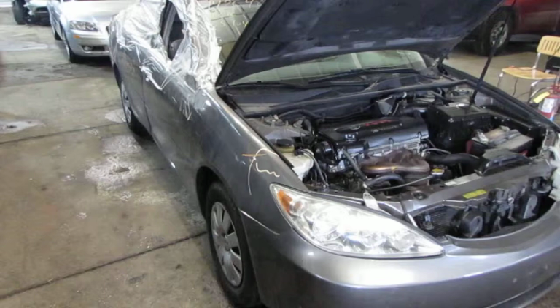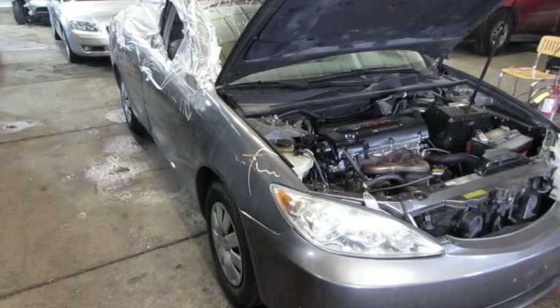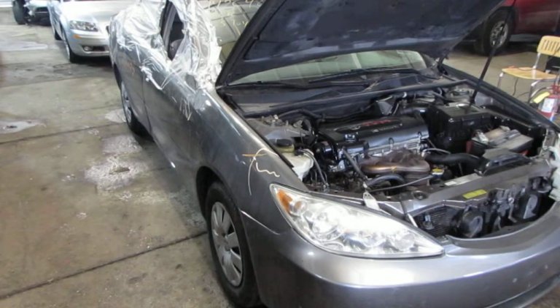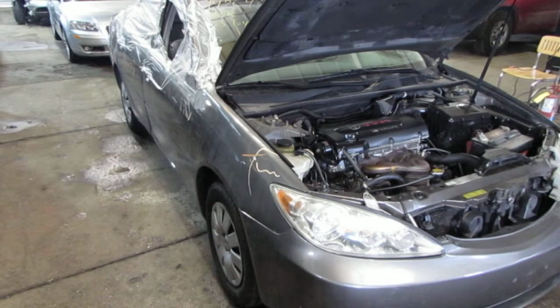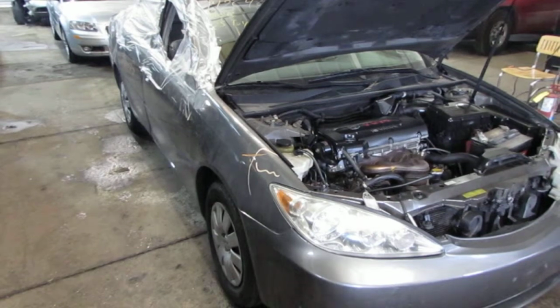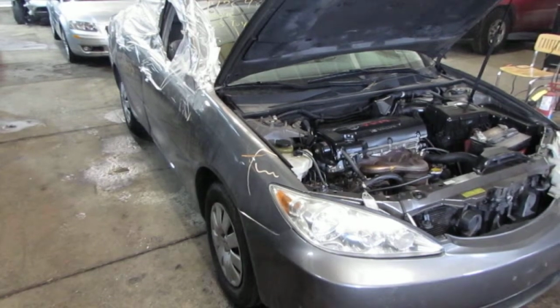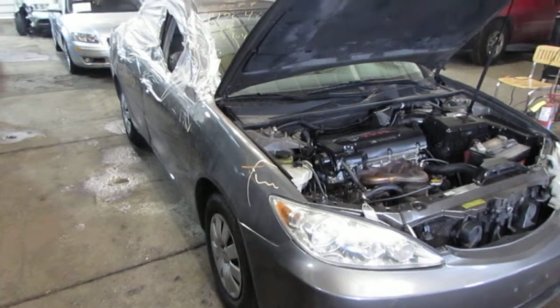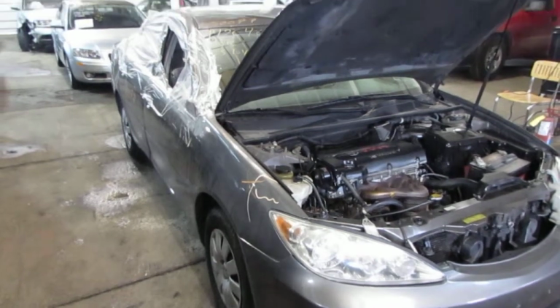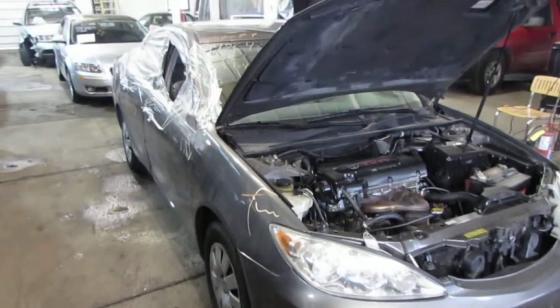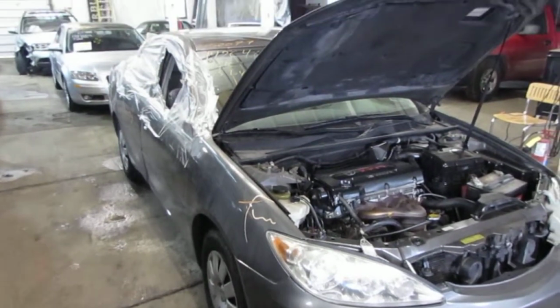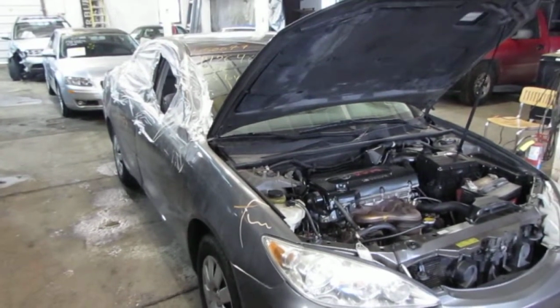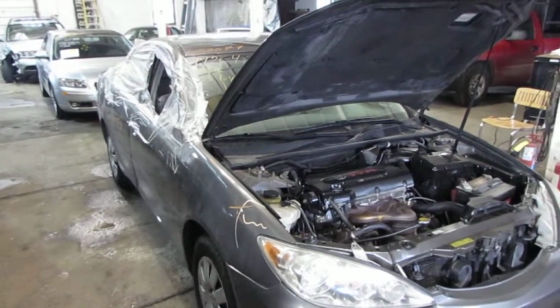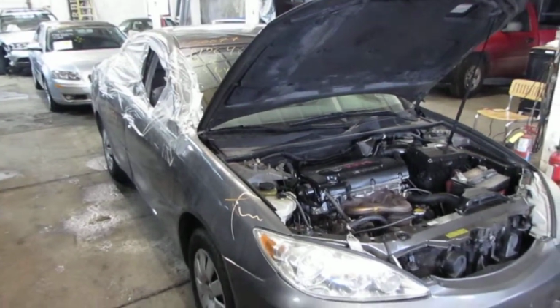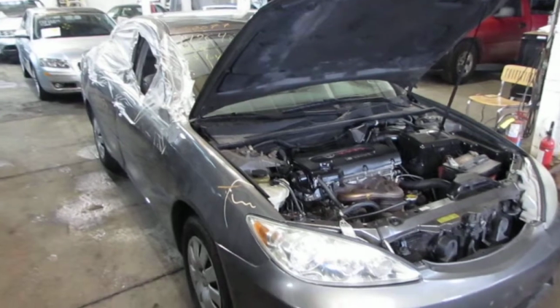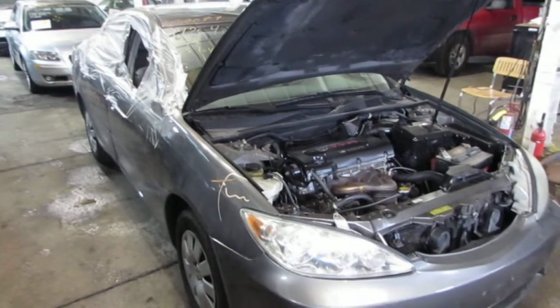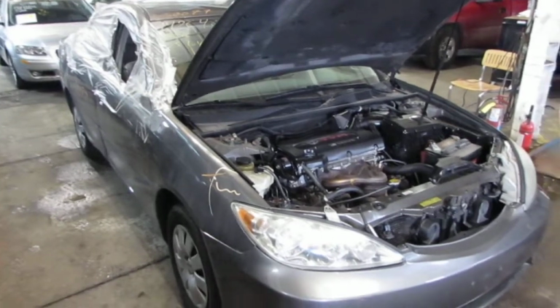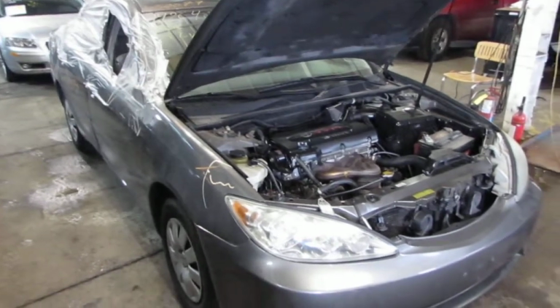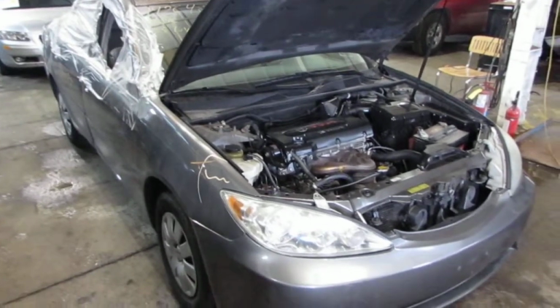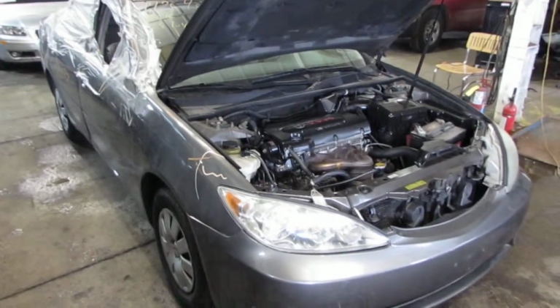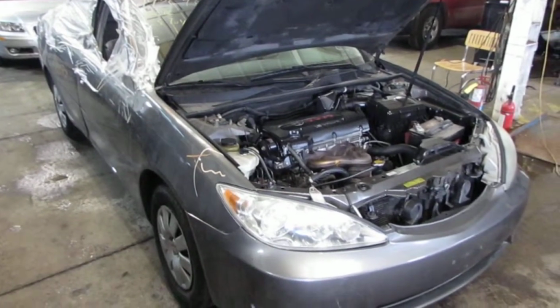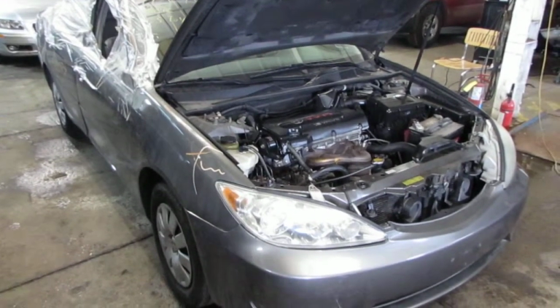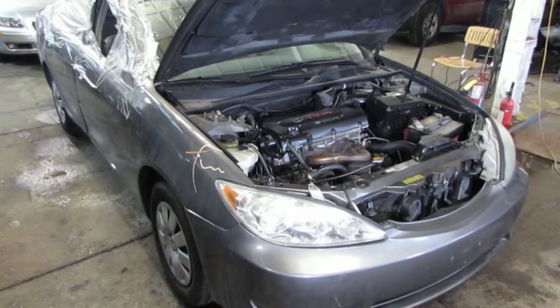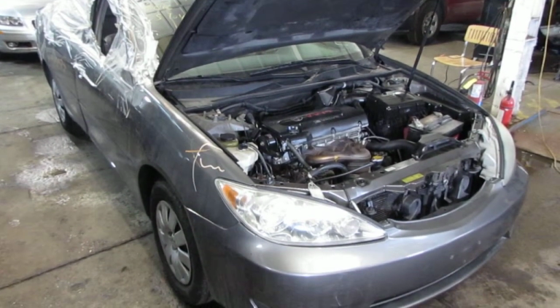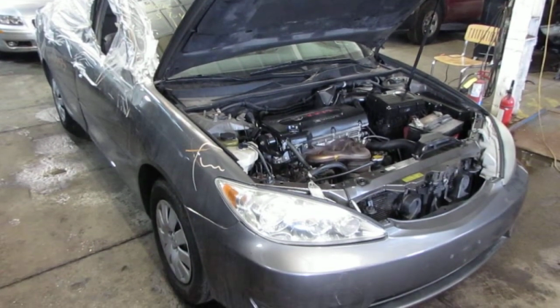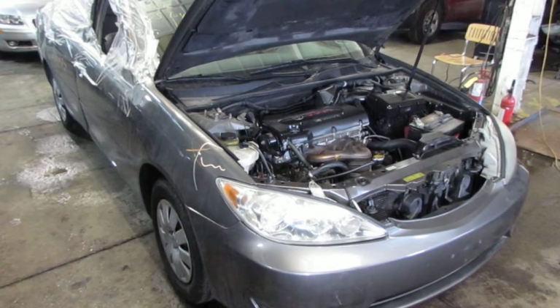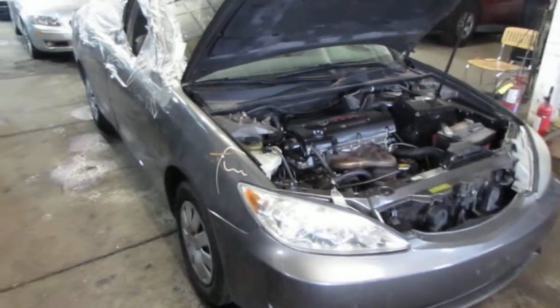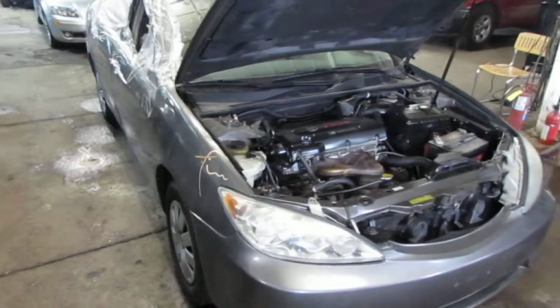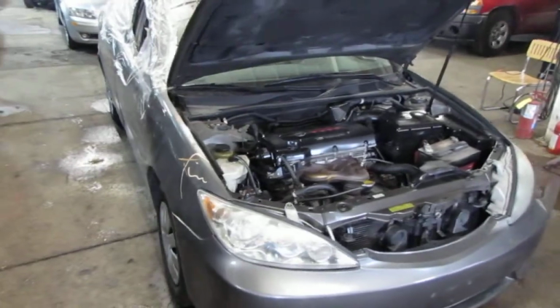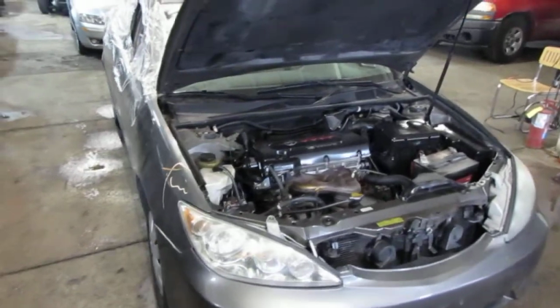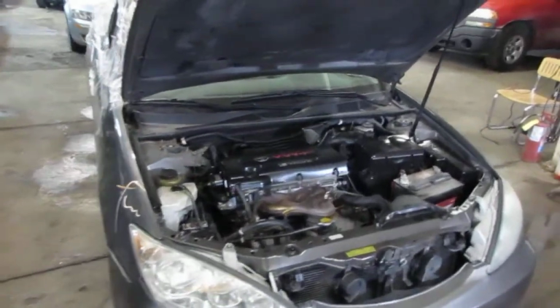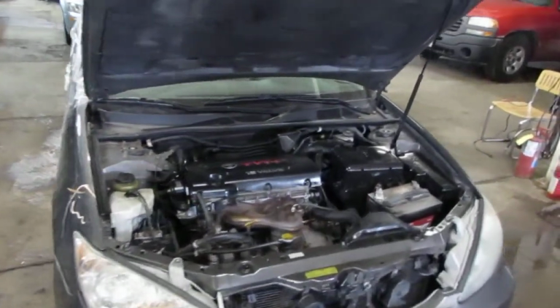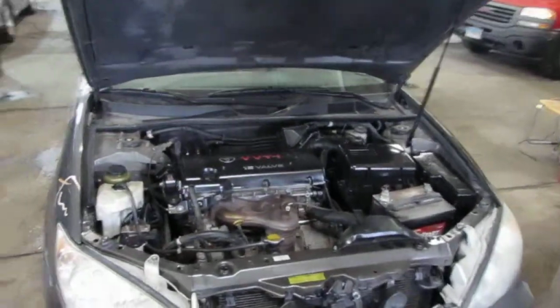Good morning and welcome to Tom's Foreign Auto Parts video portion of our inventory. Here we have an excellent running 2005 Toyota Camry LE.